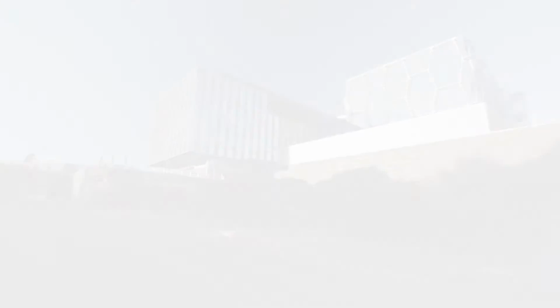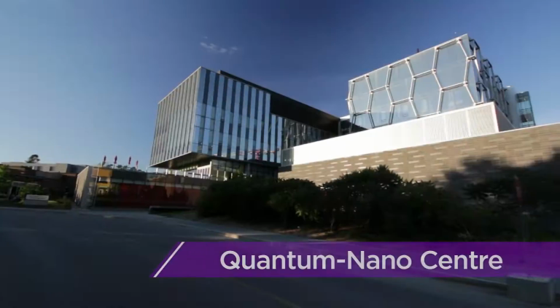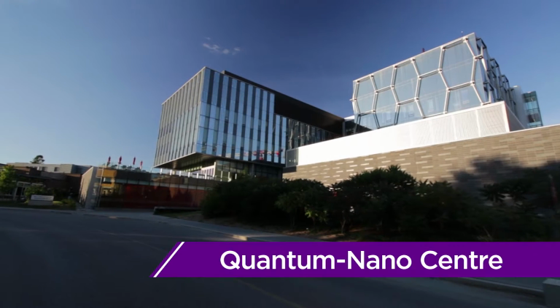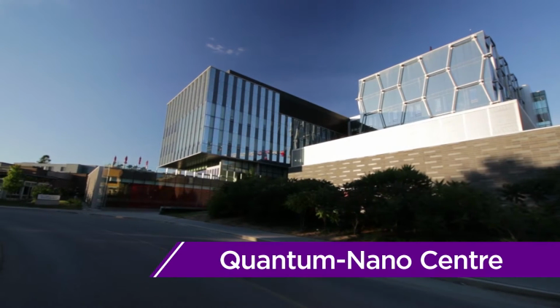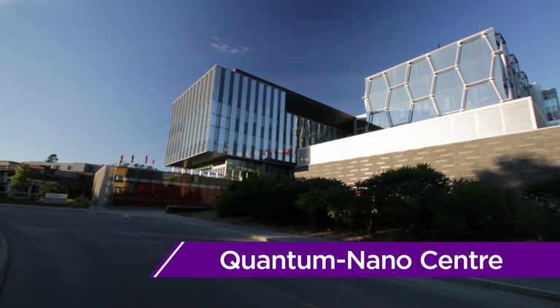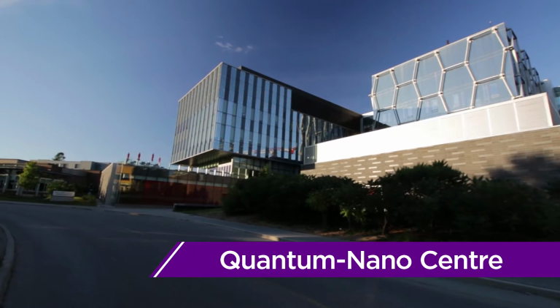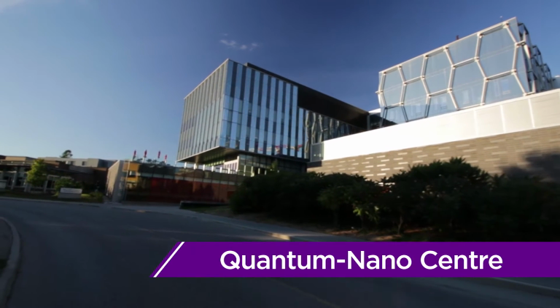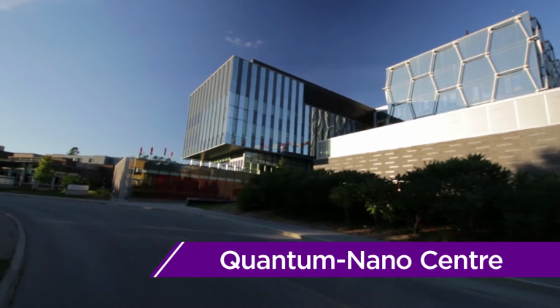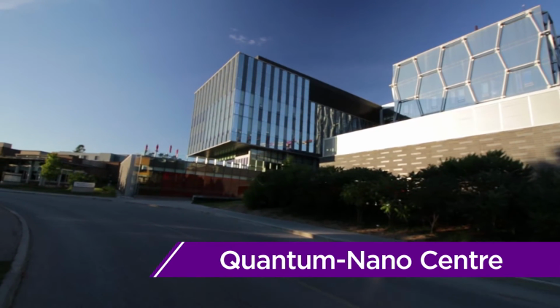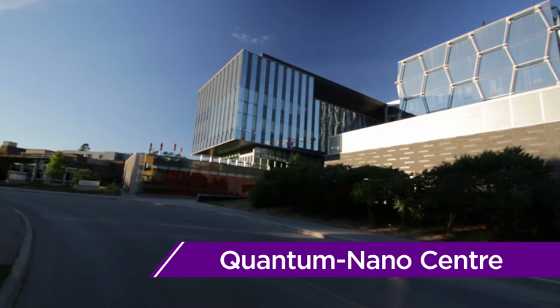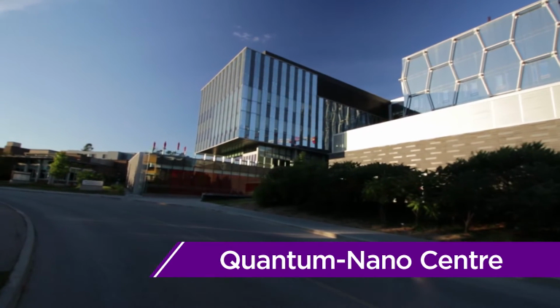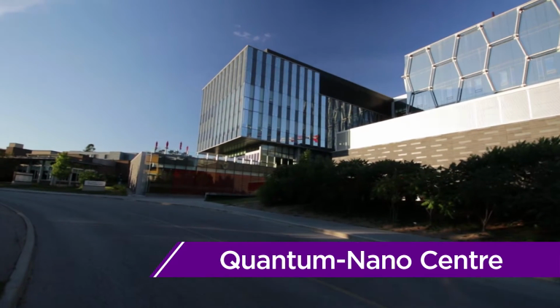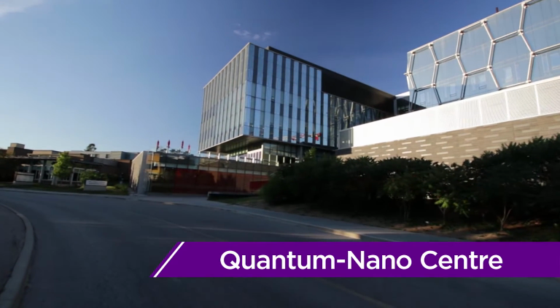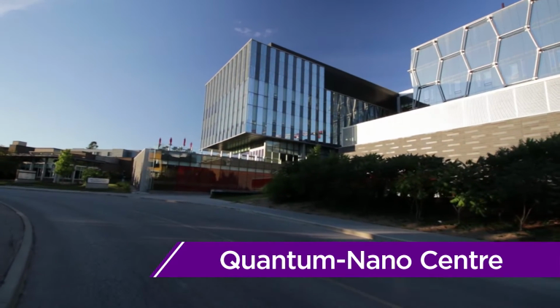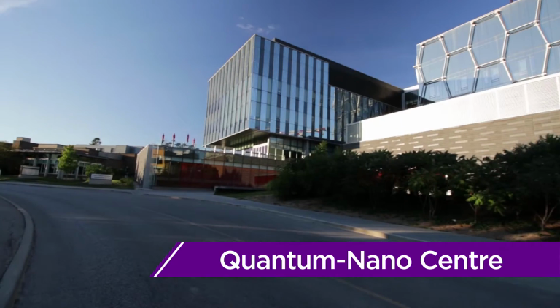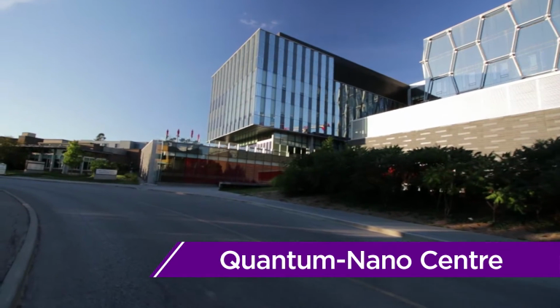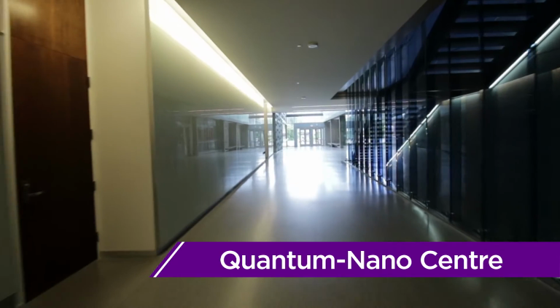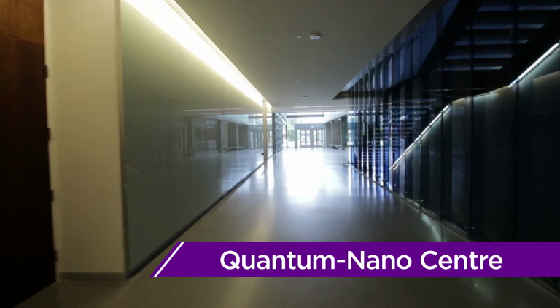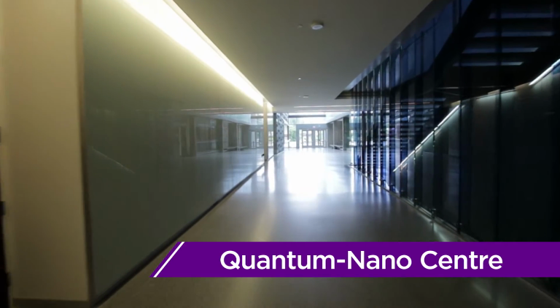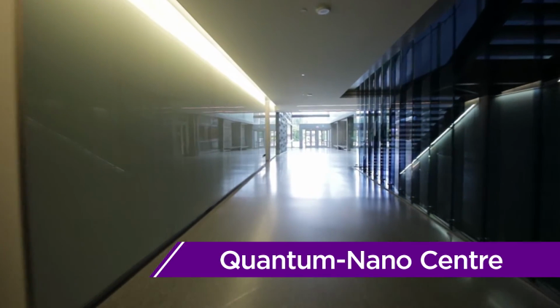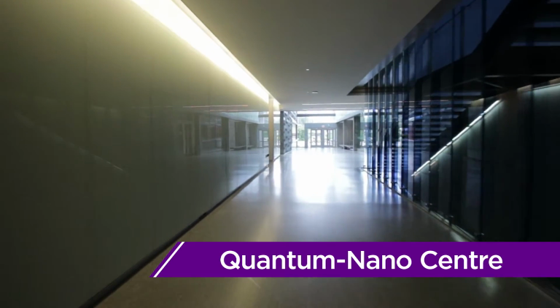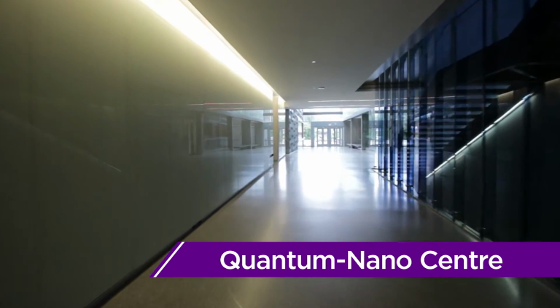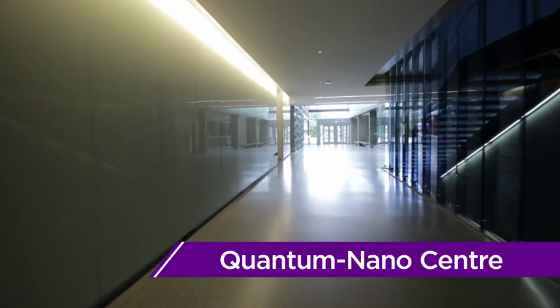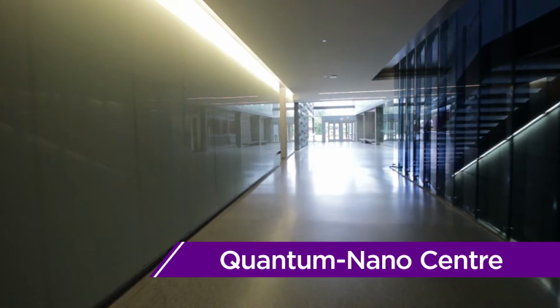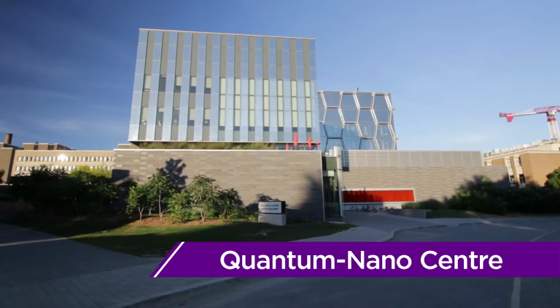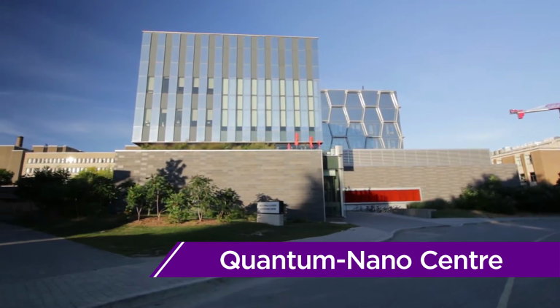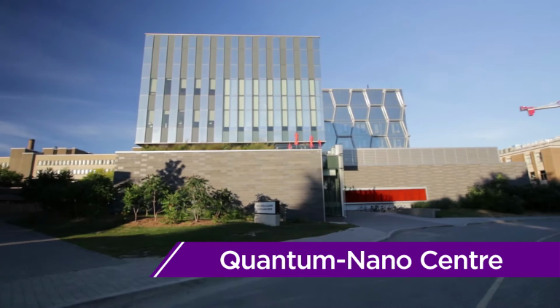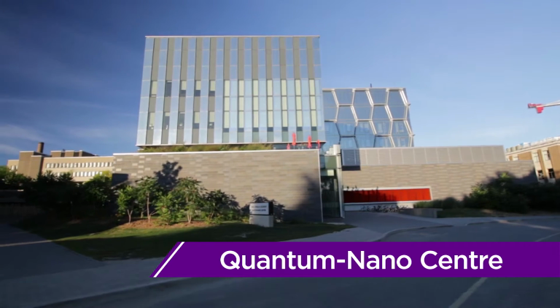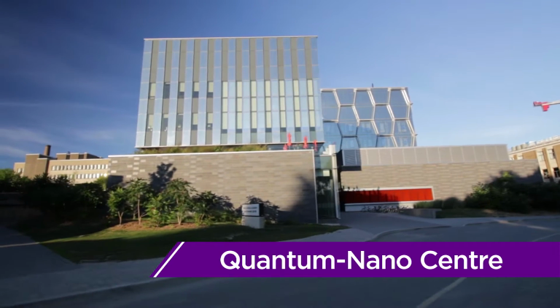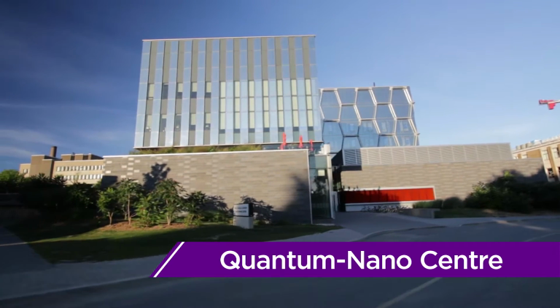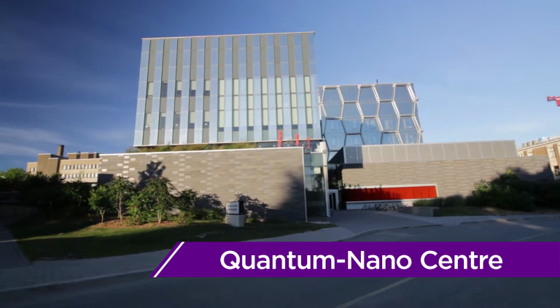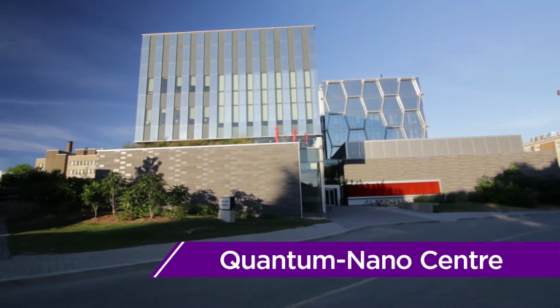The Mike and Ophelia Lazaridis Quantum Nano Centre, or QNC, is home to the Nano Engineering Department and contains shared research space for the Institute of Quantum Computing and the Waterloo Institute for Nanotechnology.